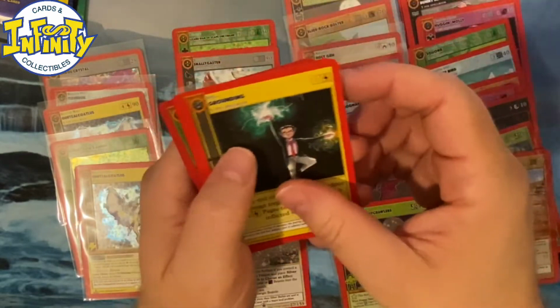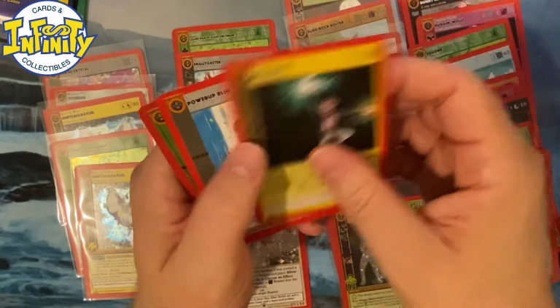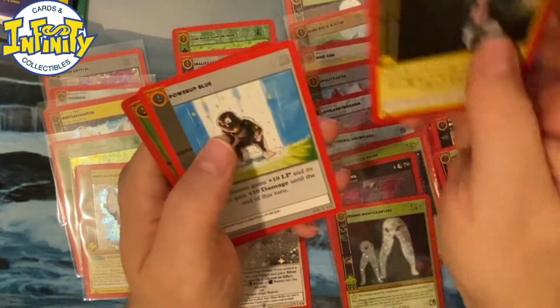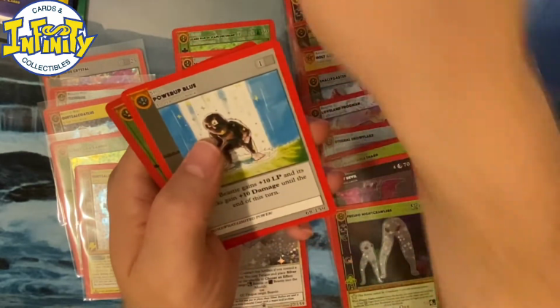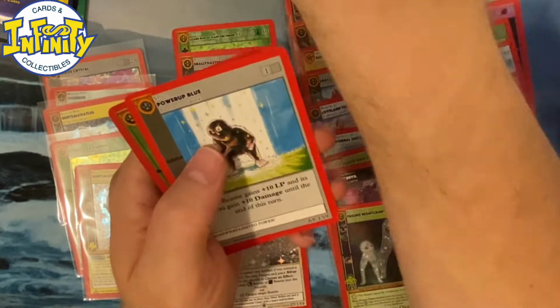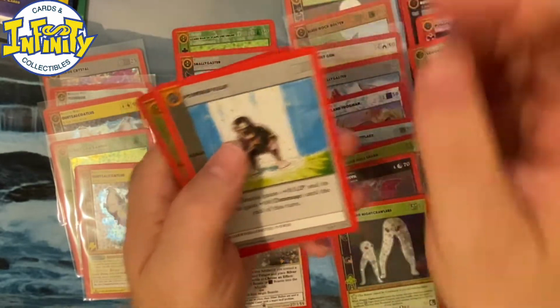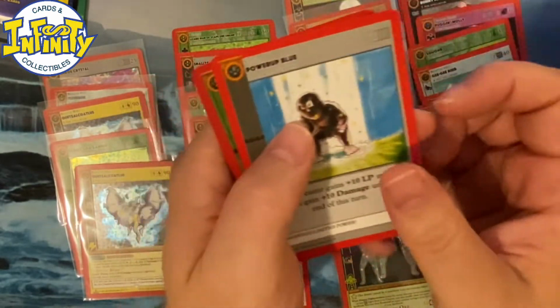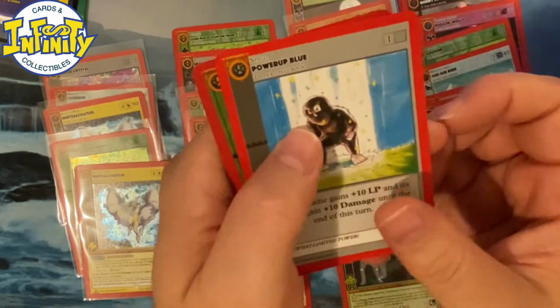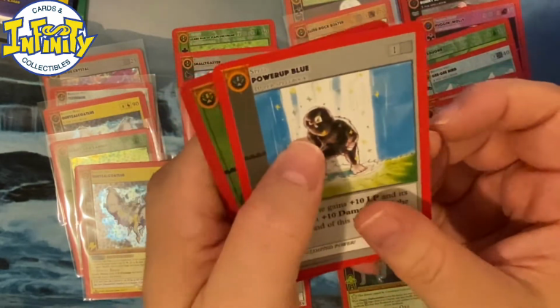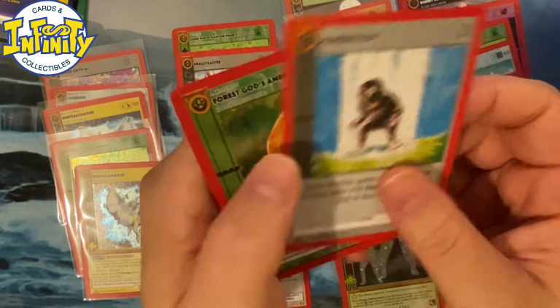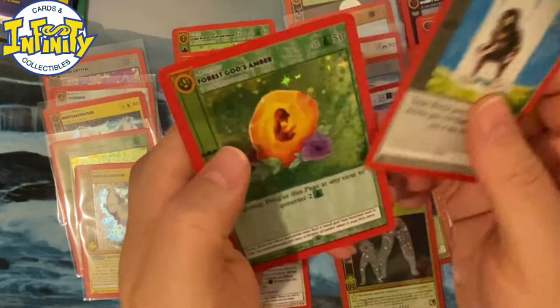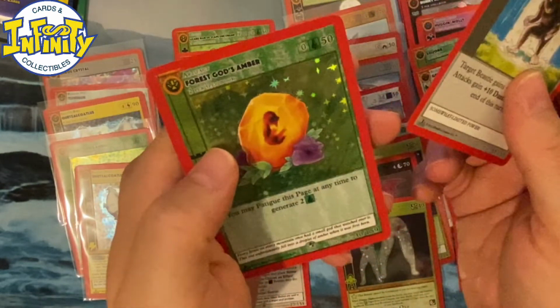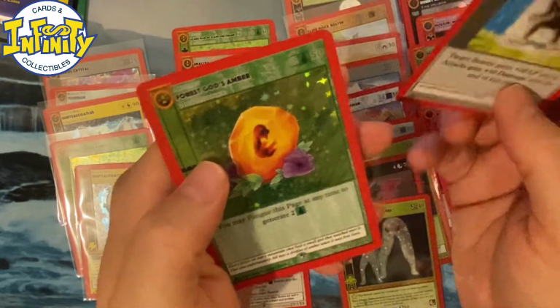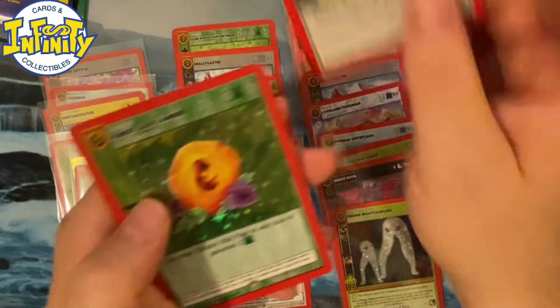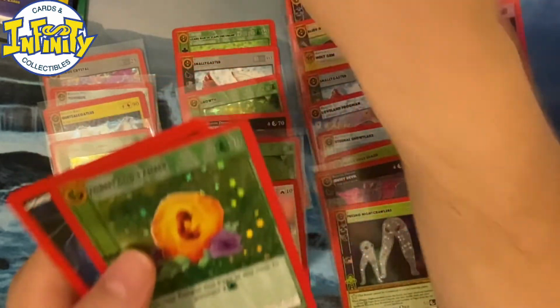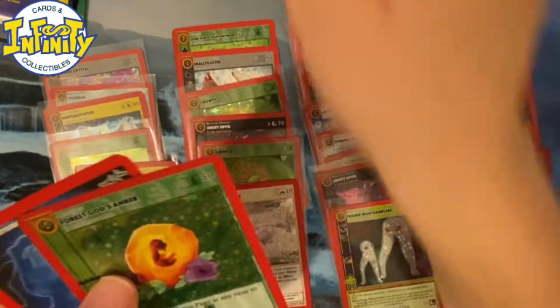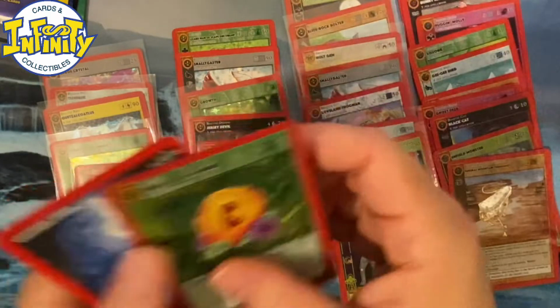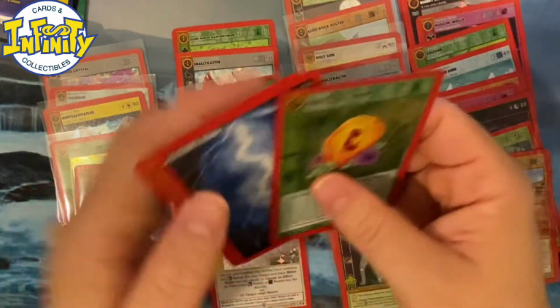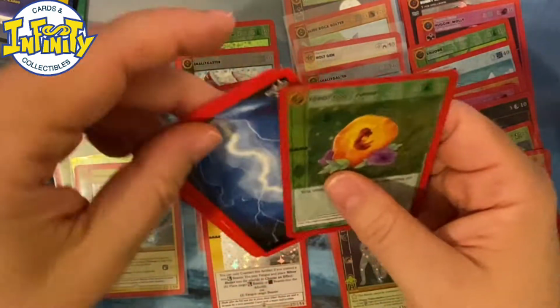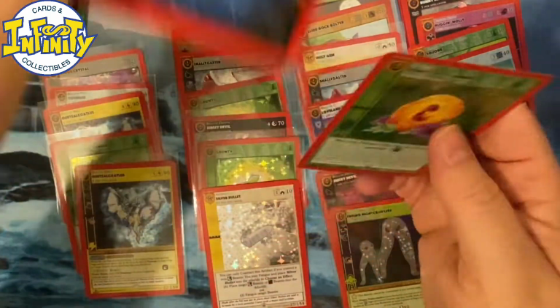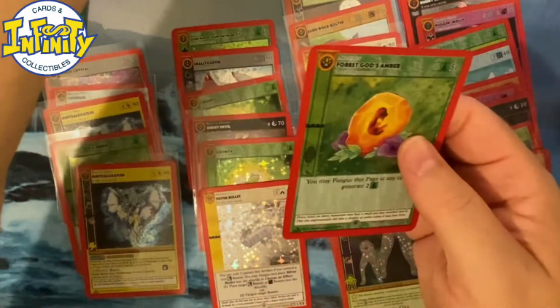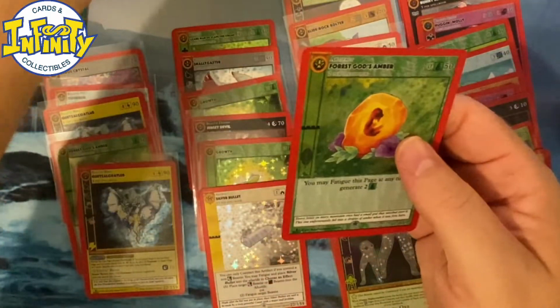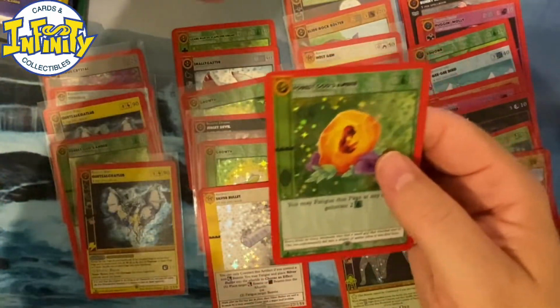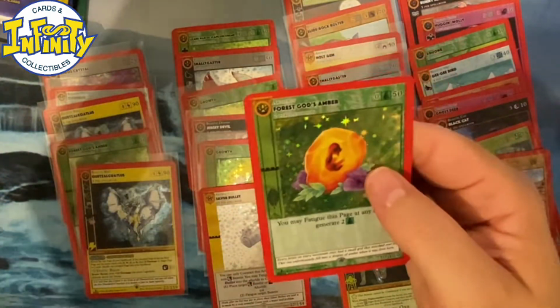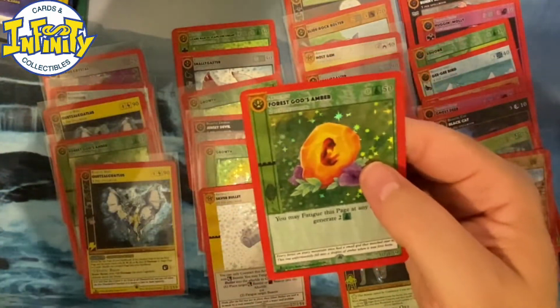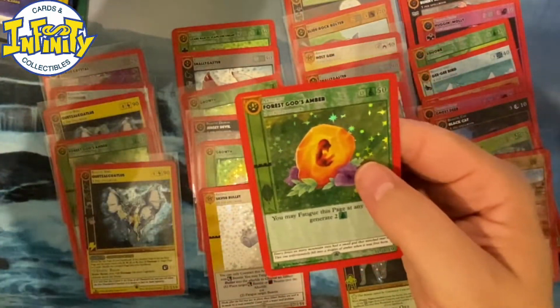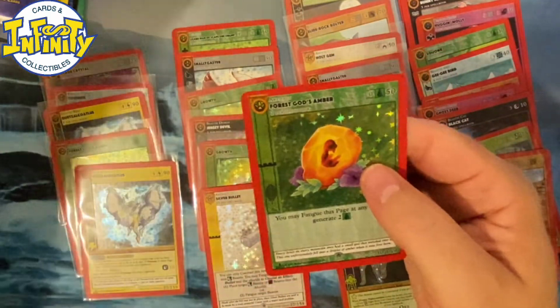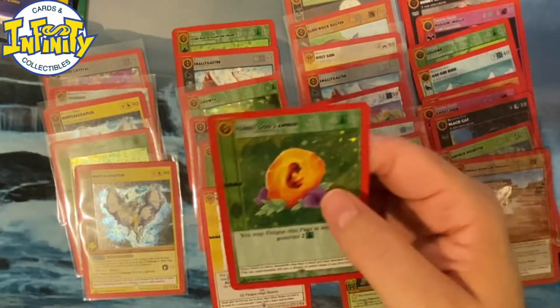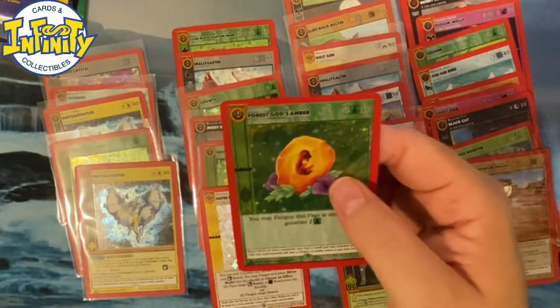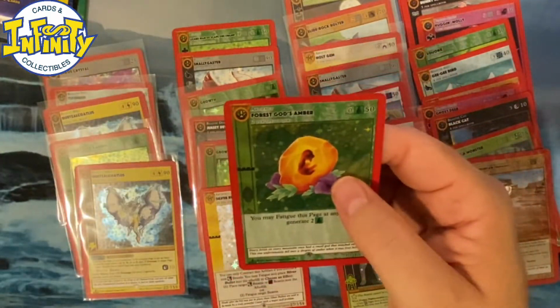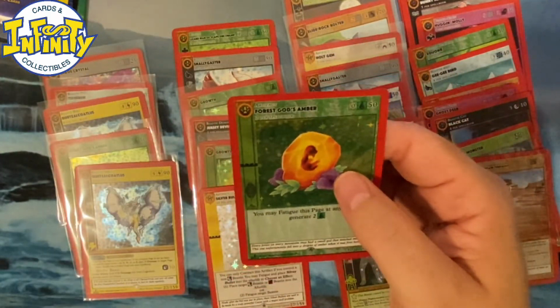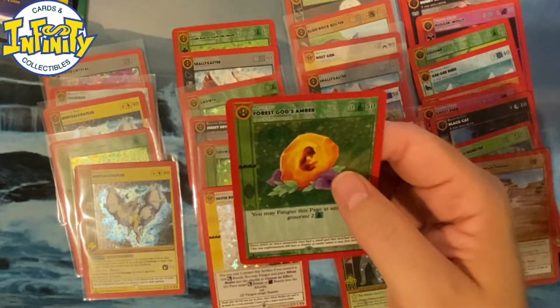Grounding, Power Blue, and — all right, hello! One more Forest God Amber. Very, very nice.